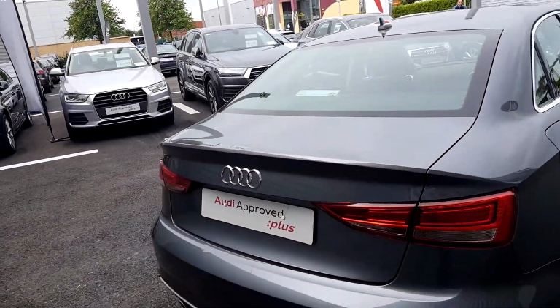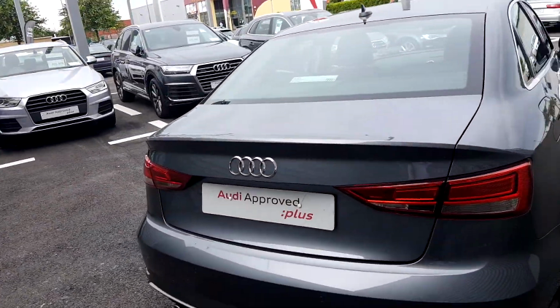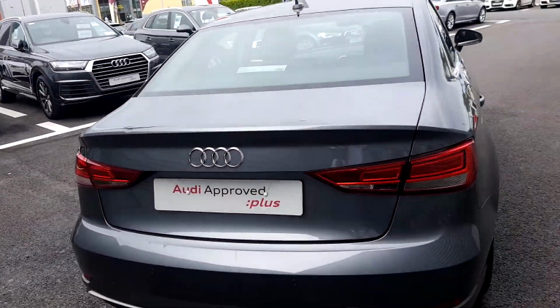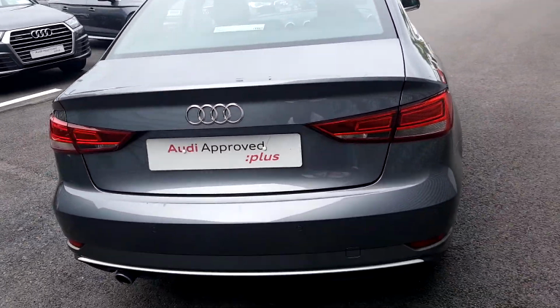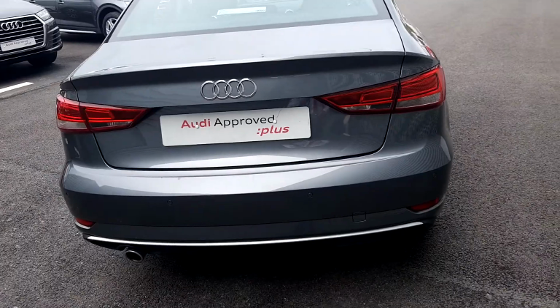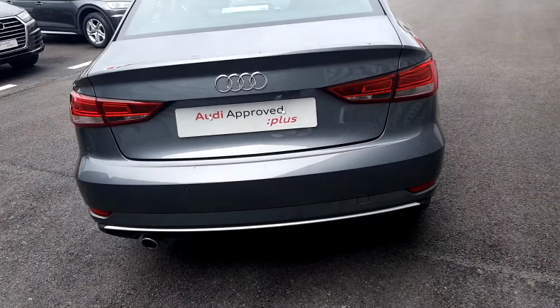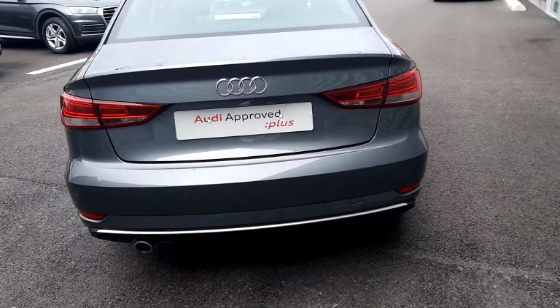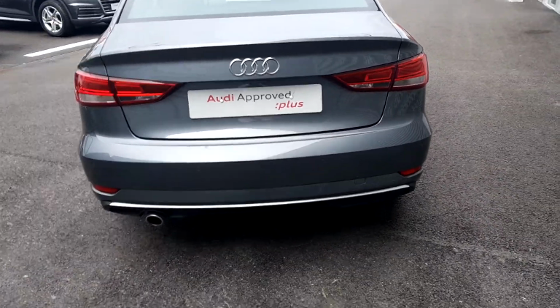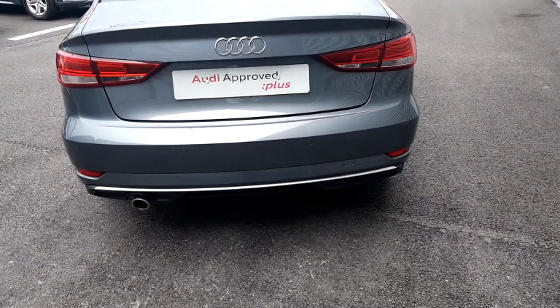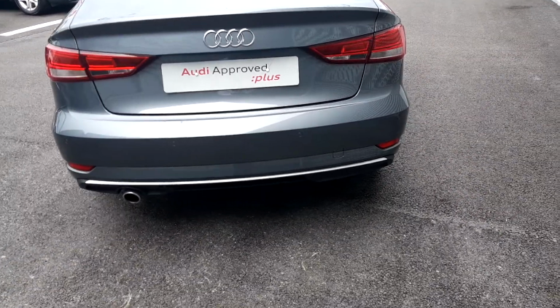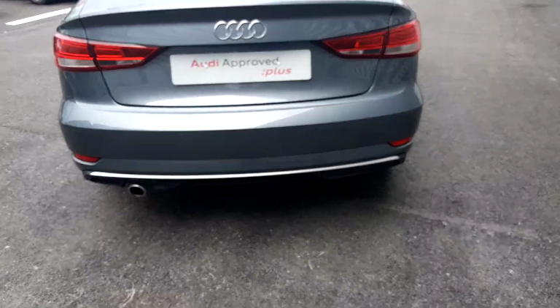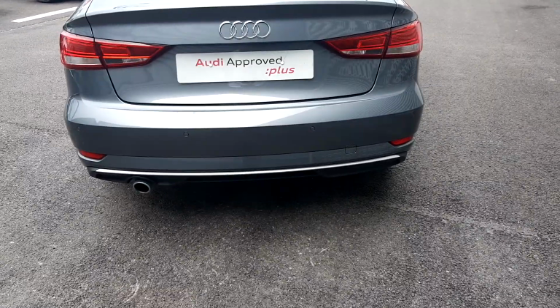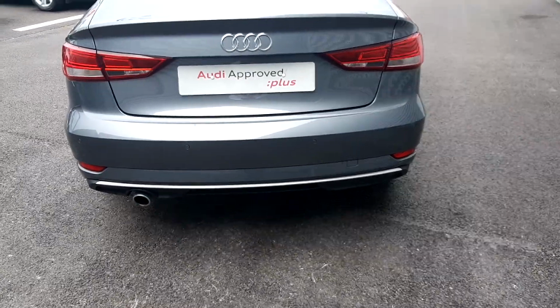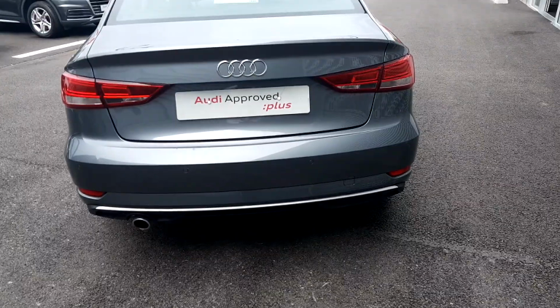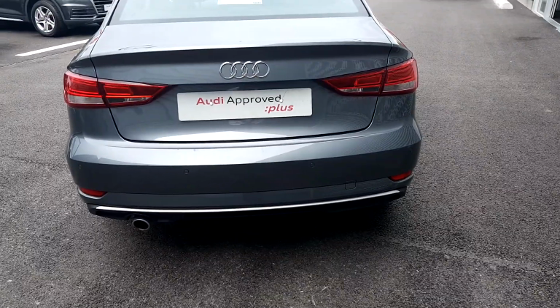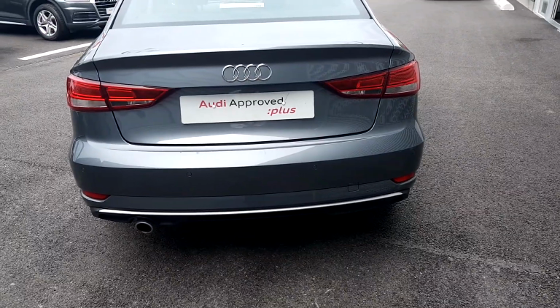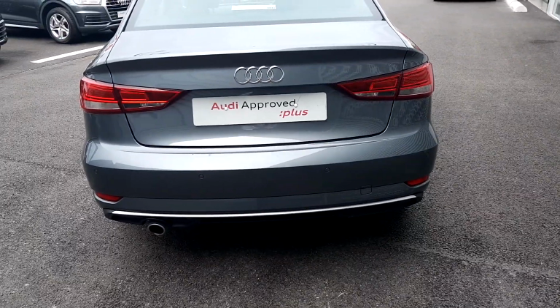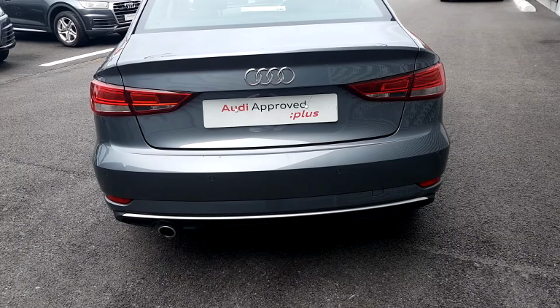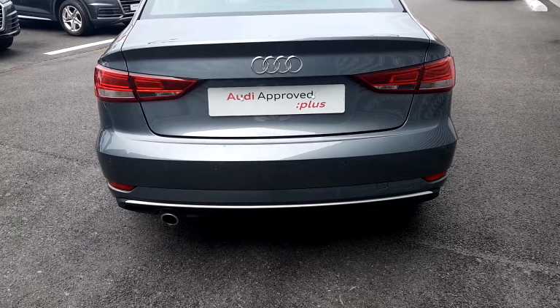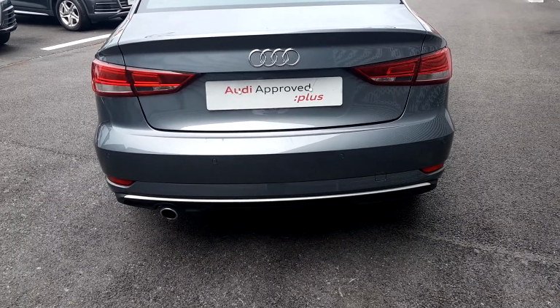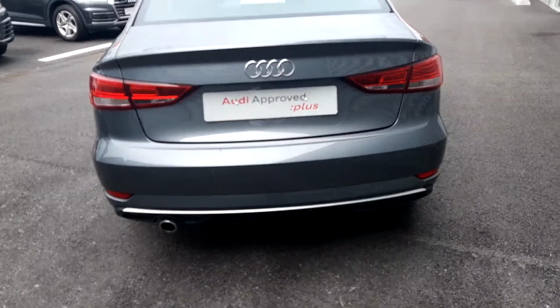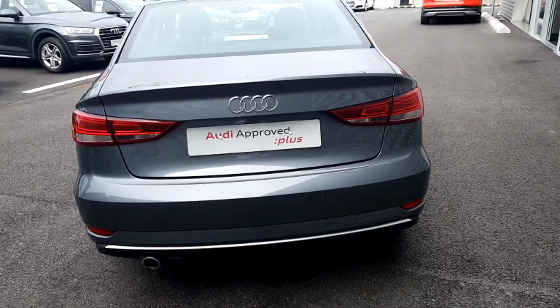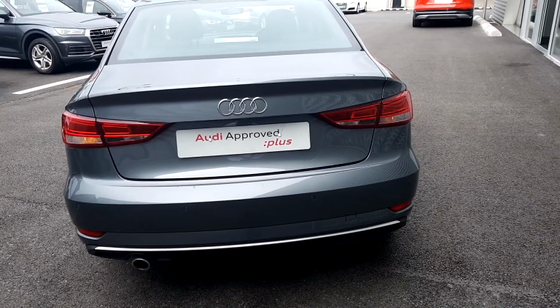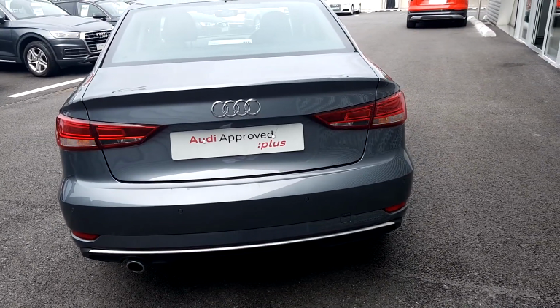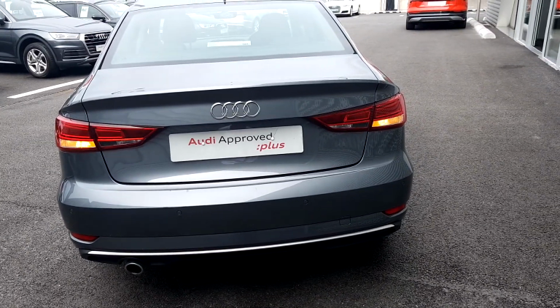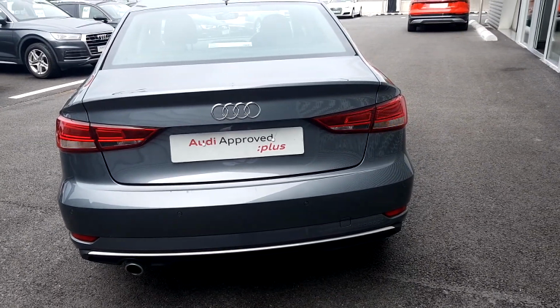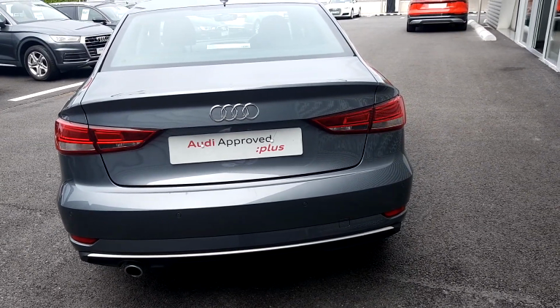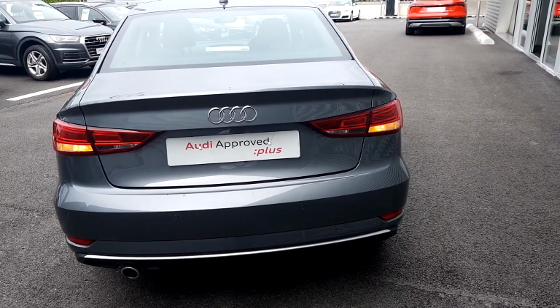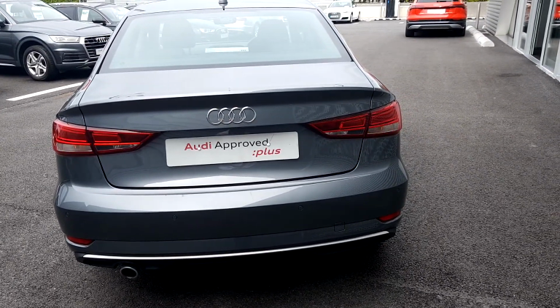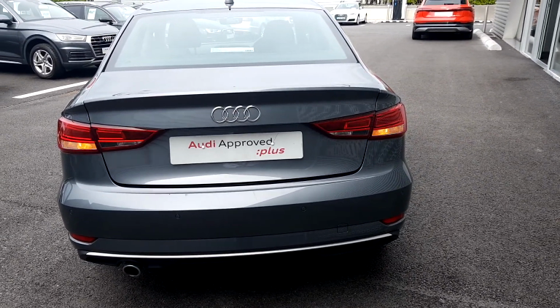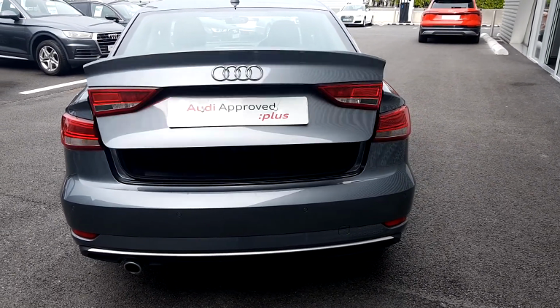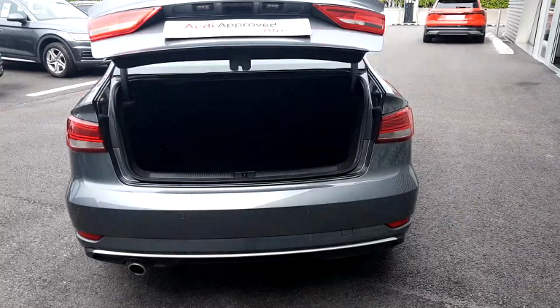Moving to the rear of the vehicle, you have chrome detailing across the bottom of the rear bumper, rear parking sensors with a chrome exhaust. This vehicle is debadged and also has a quick release boot.